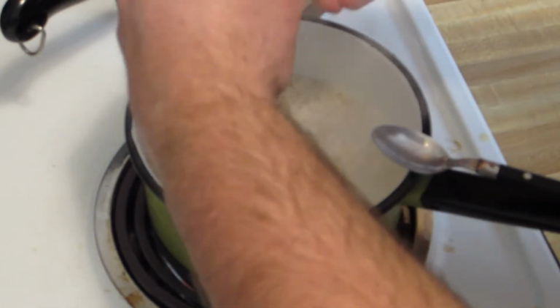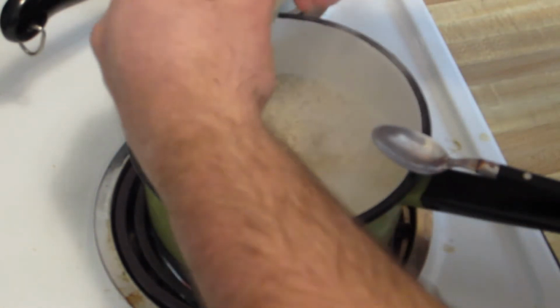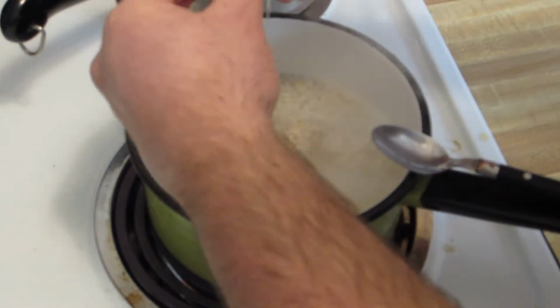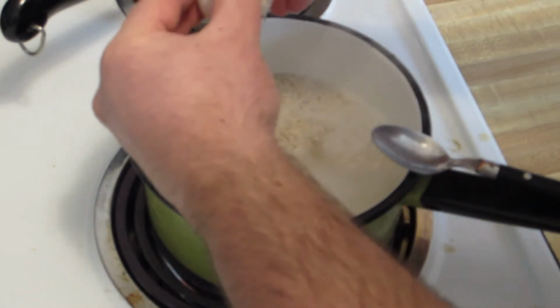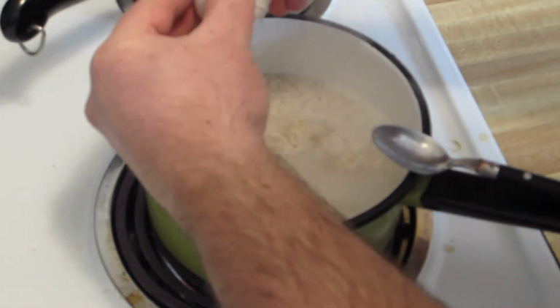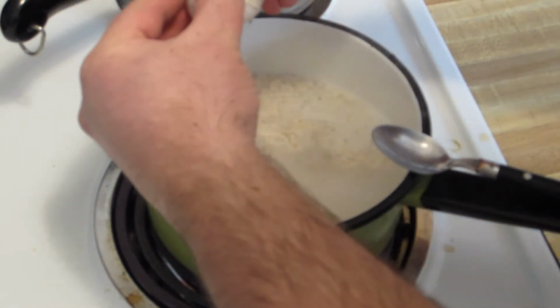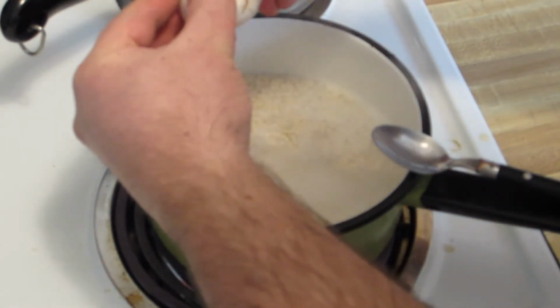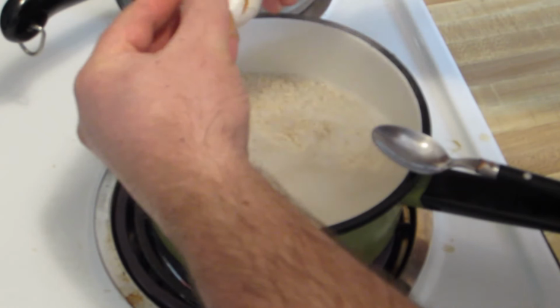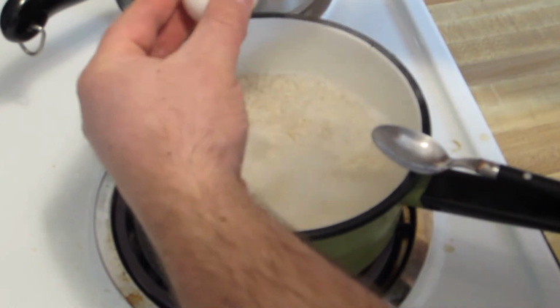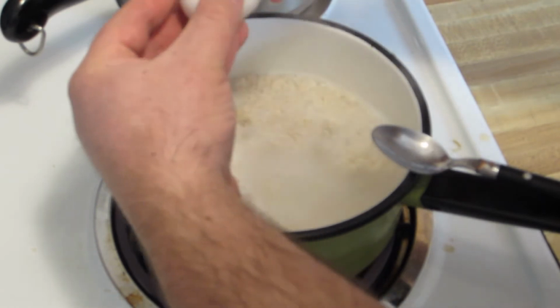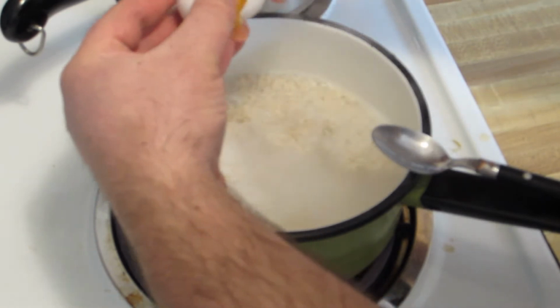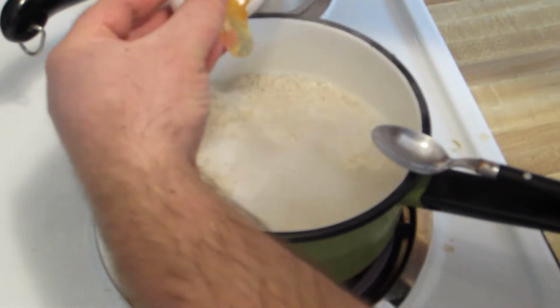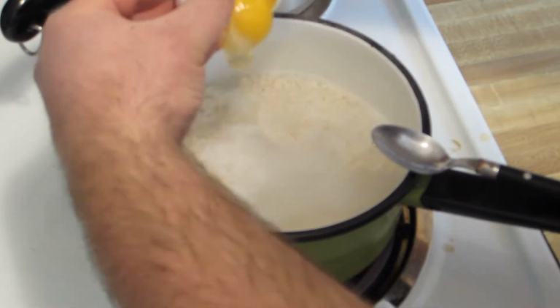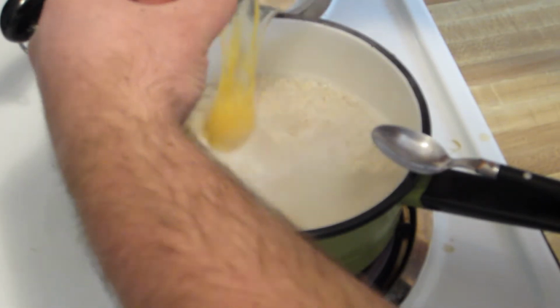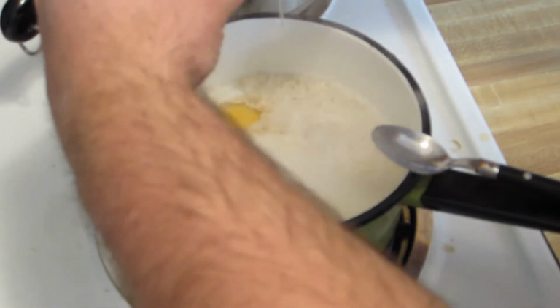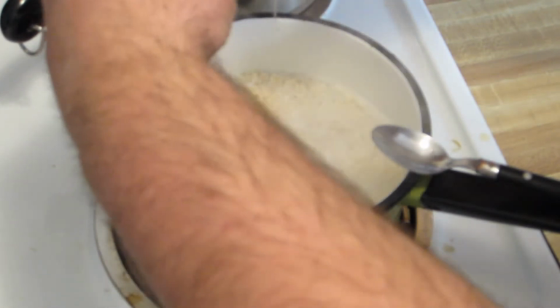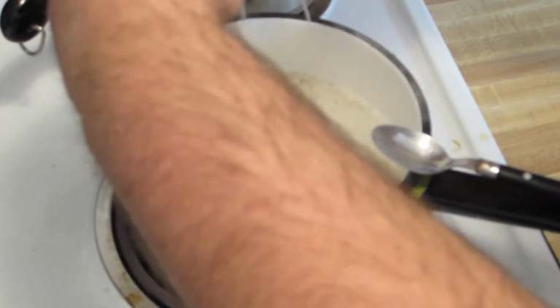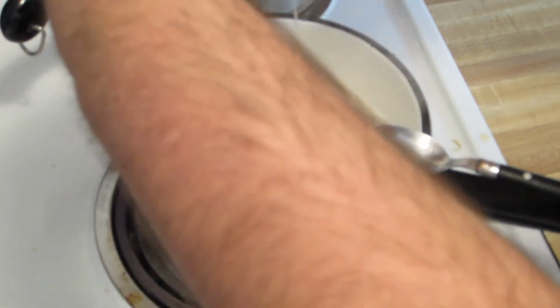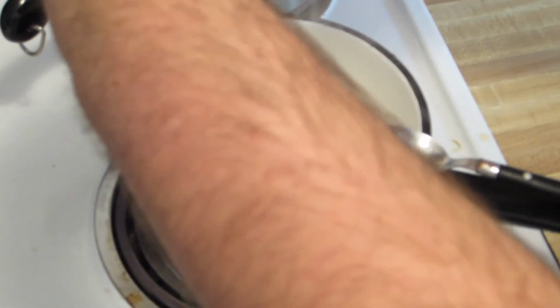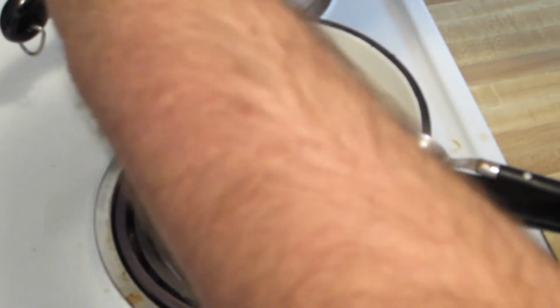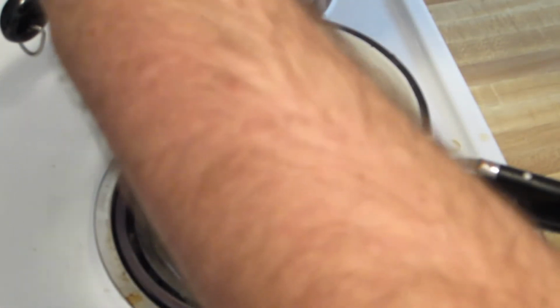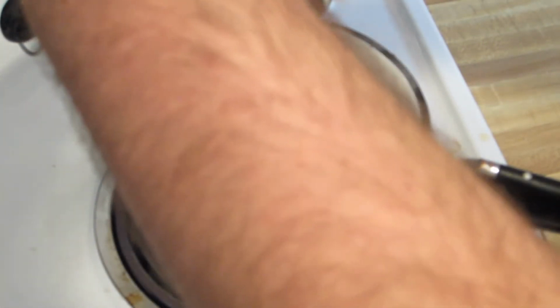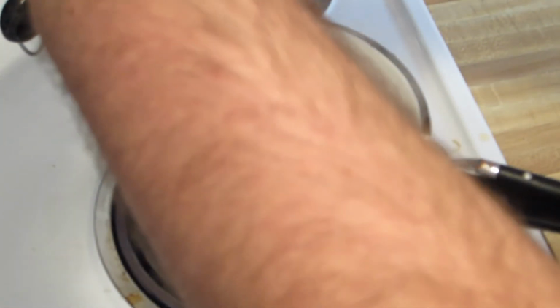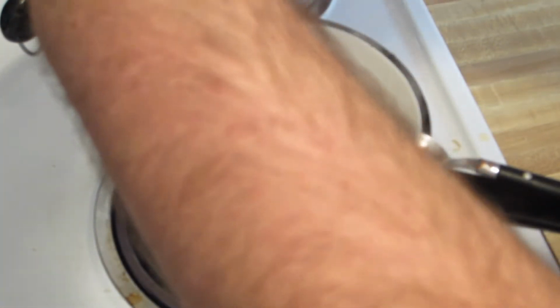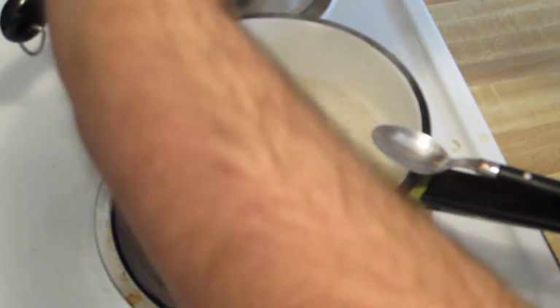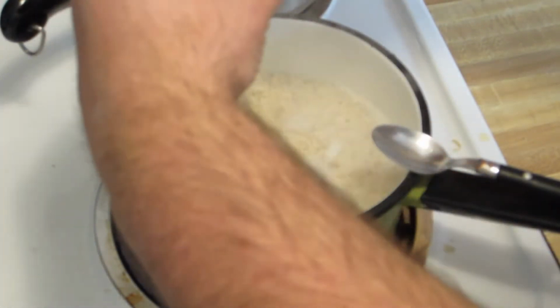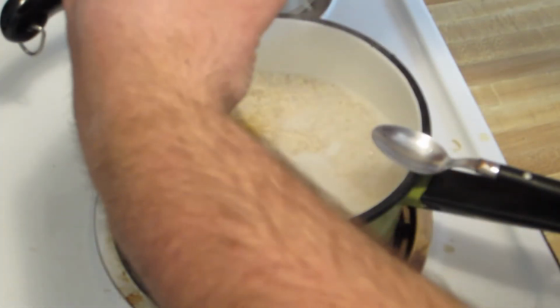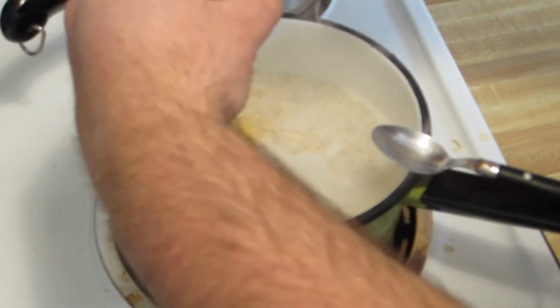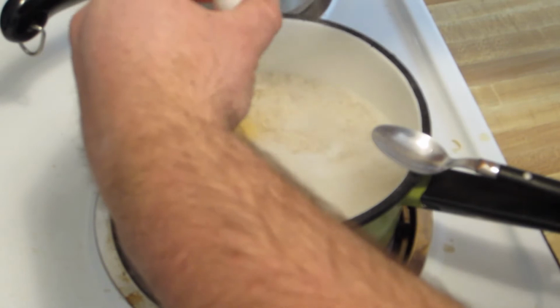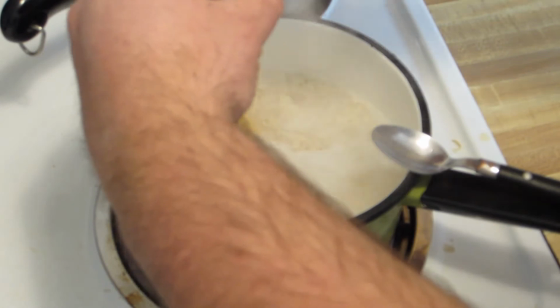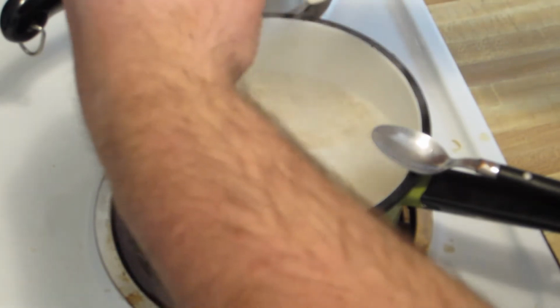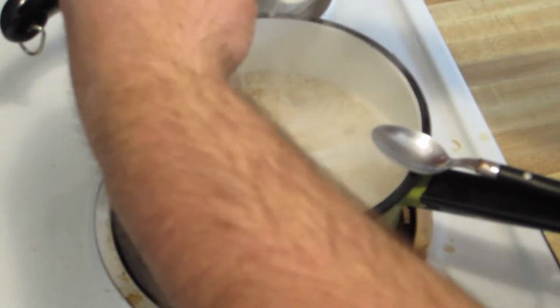That one's going to work all right. There we go. Got a little paint on my hand there — I did a little bit of painting earlier.